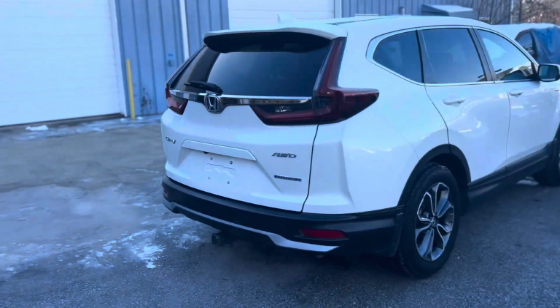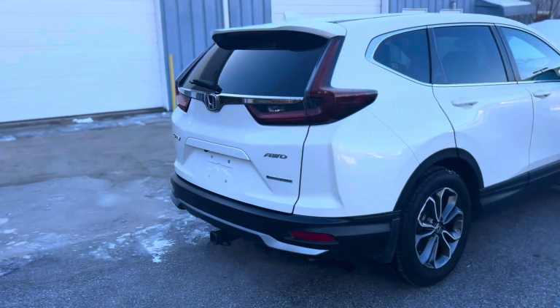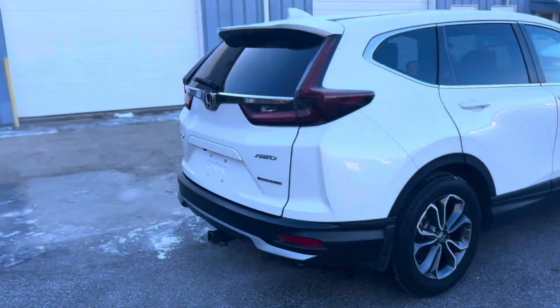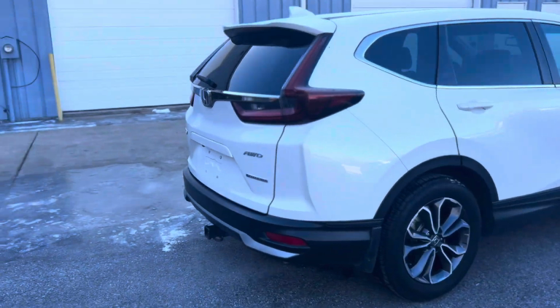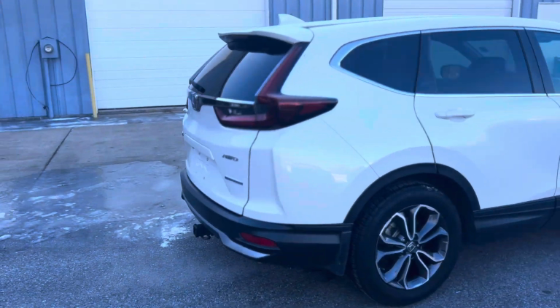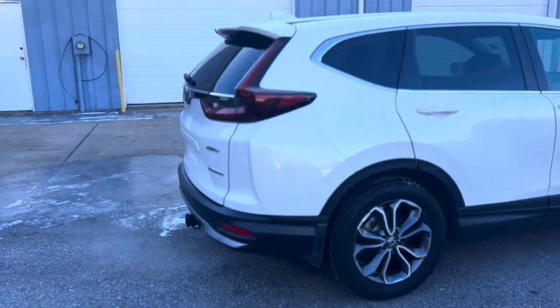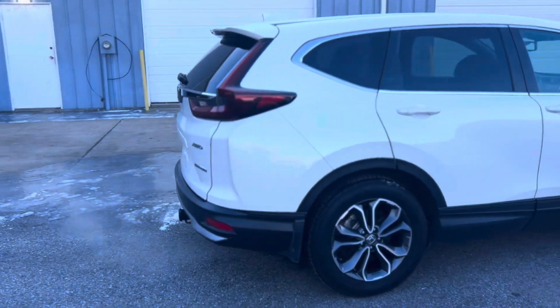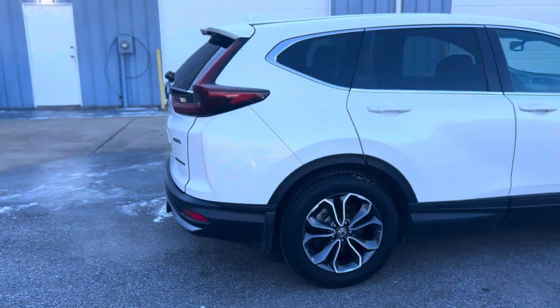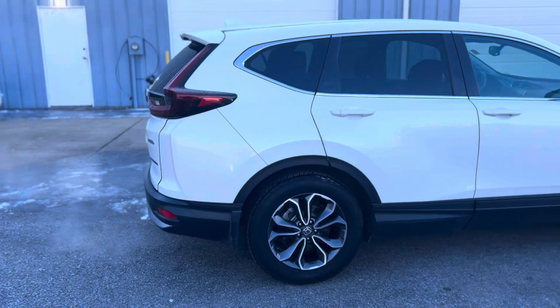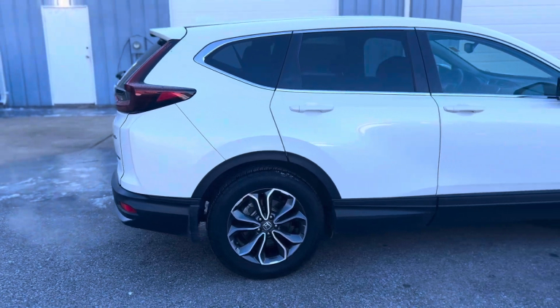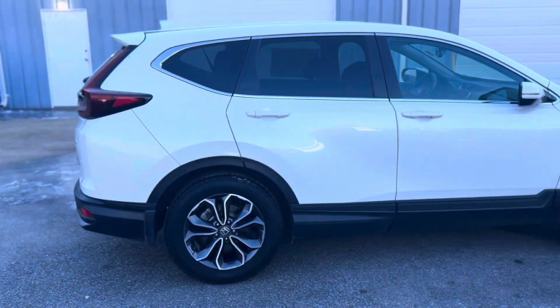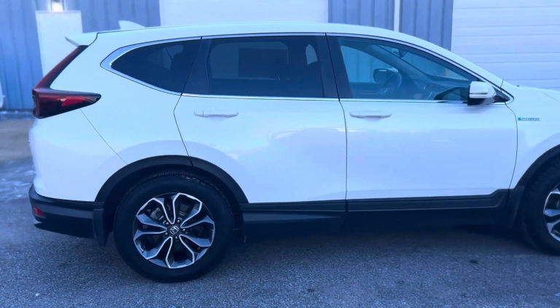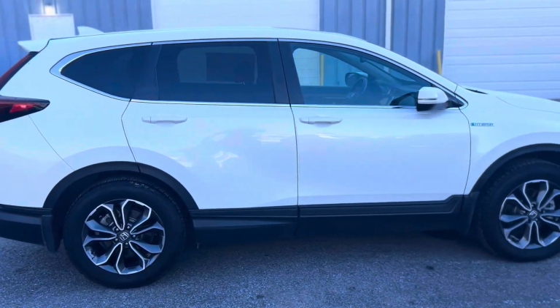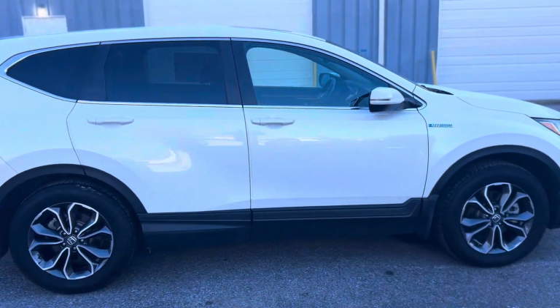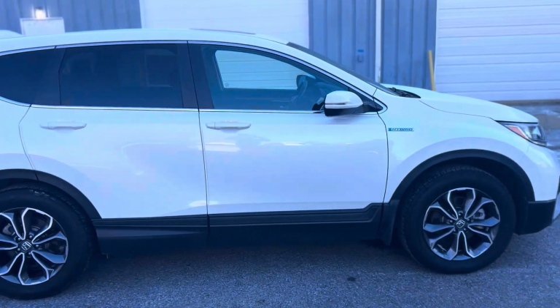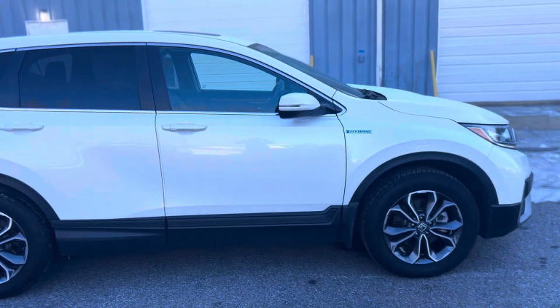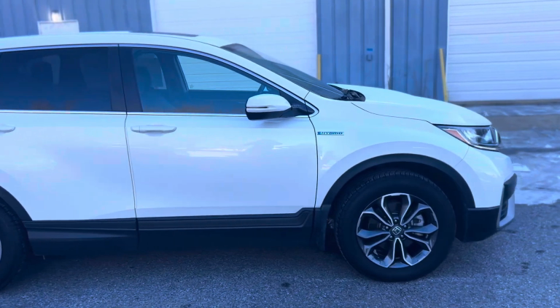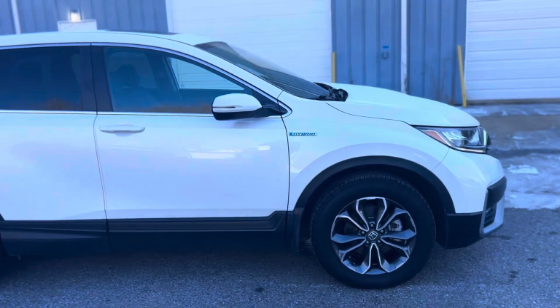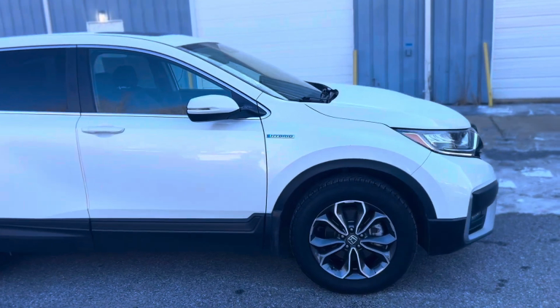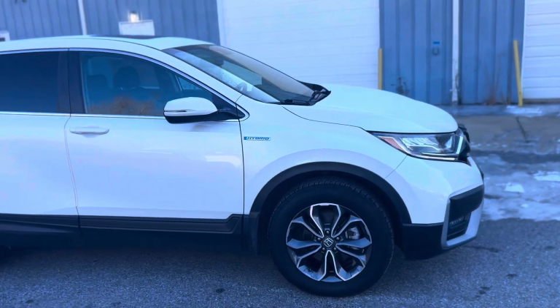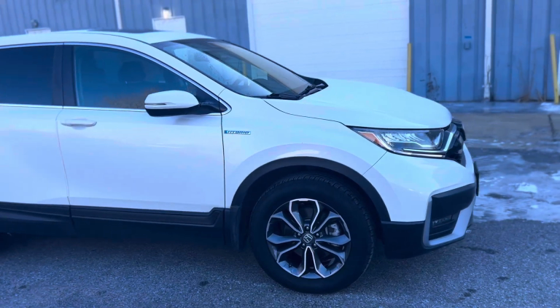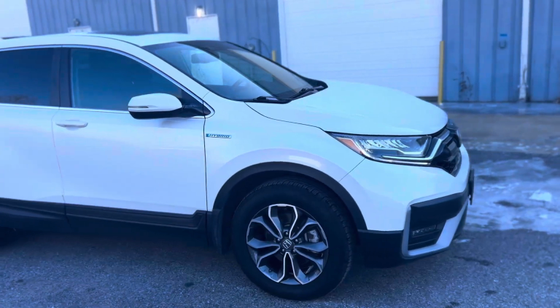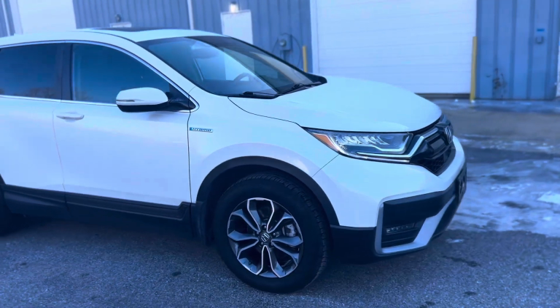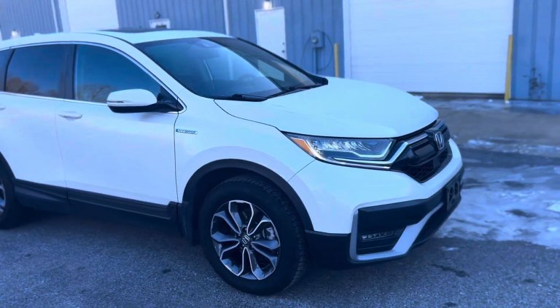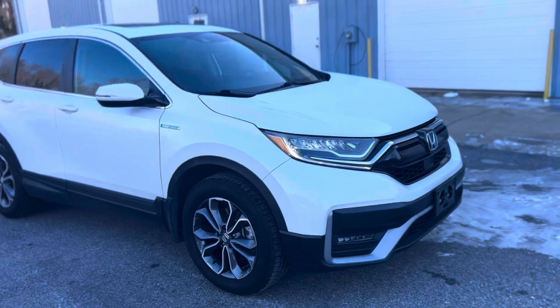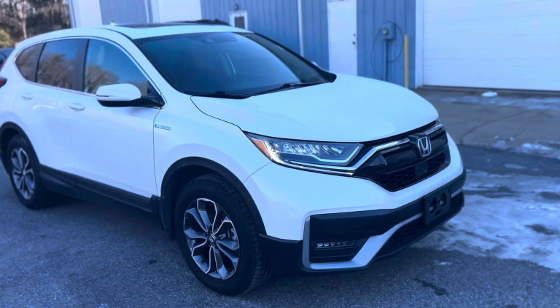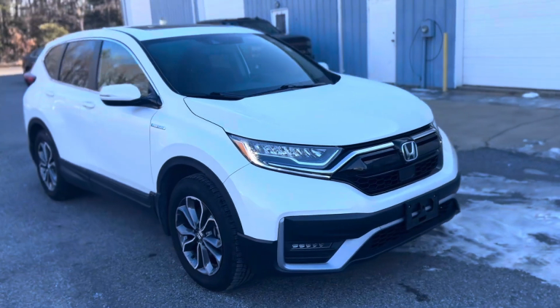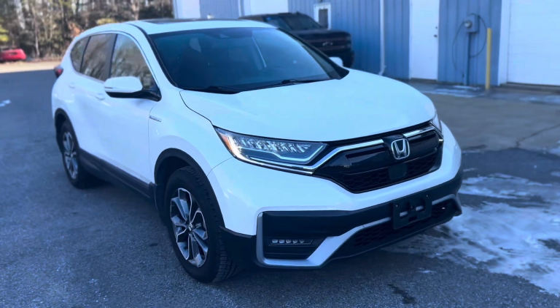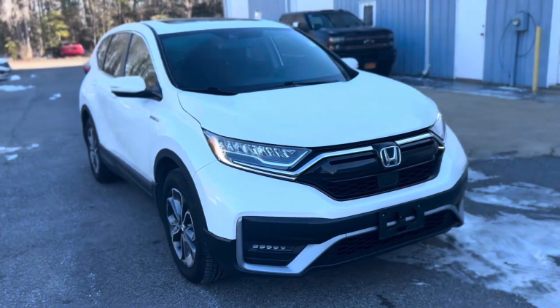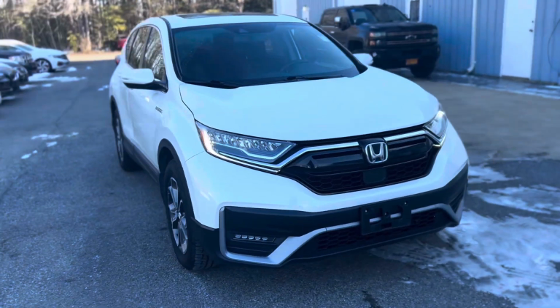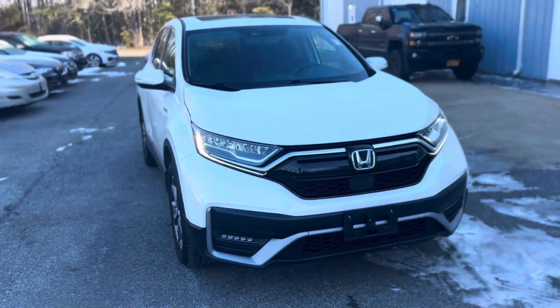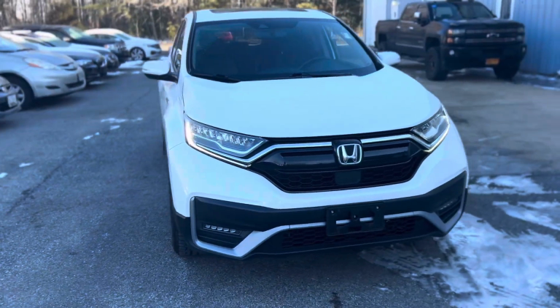Experience outstanding fuel efficiency without compromising performance. The CR-V Hybrid EXL ensures fewer trips to the pump, making it an economical choice for your journeys.